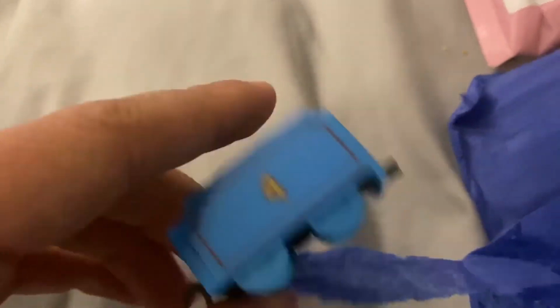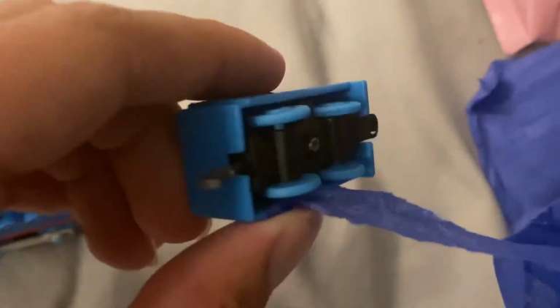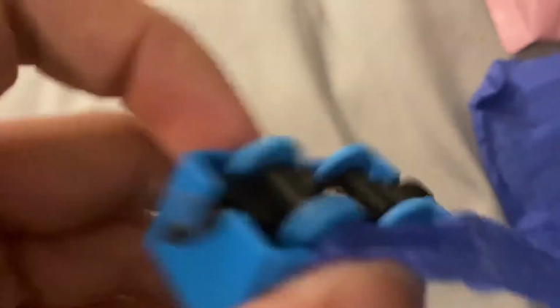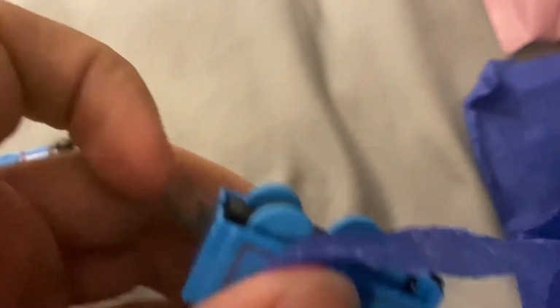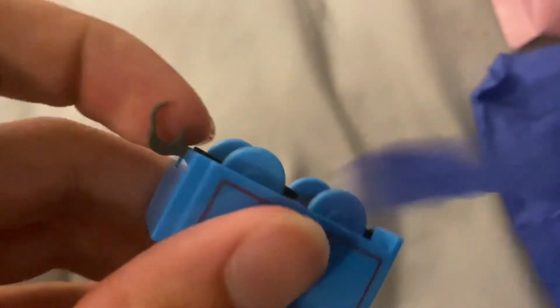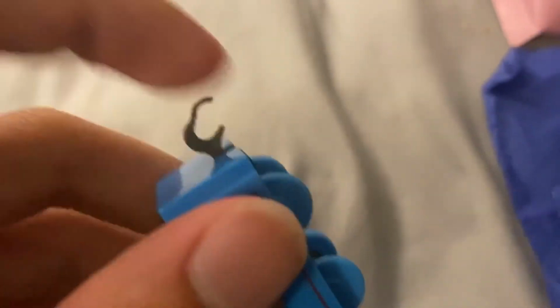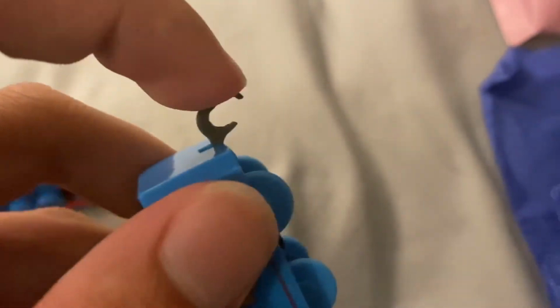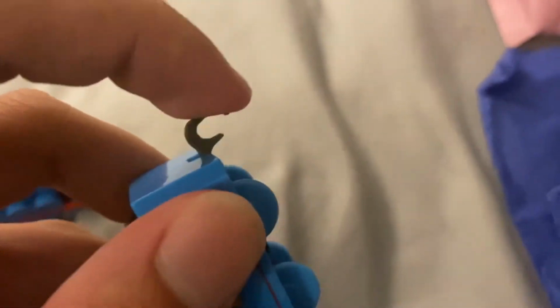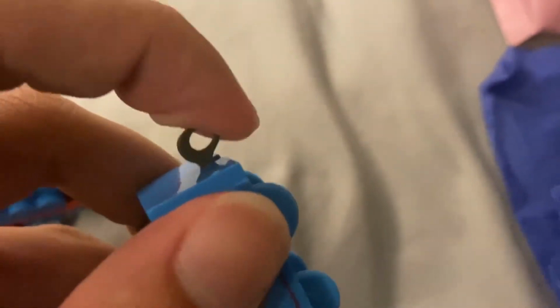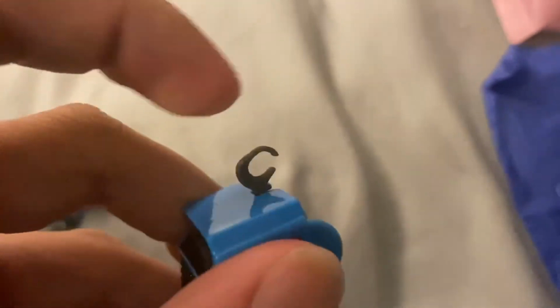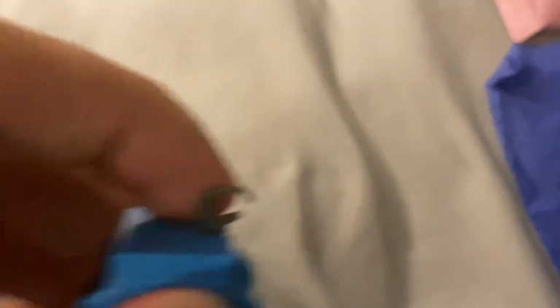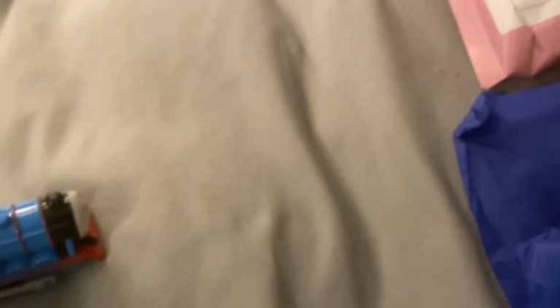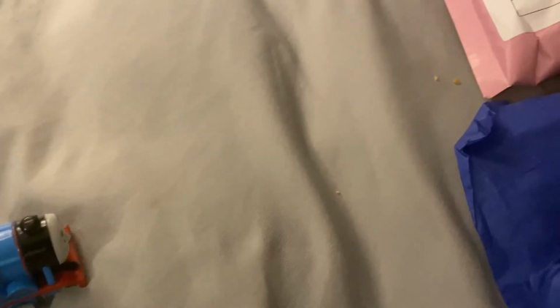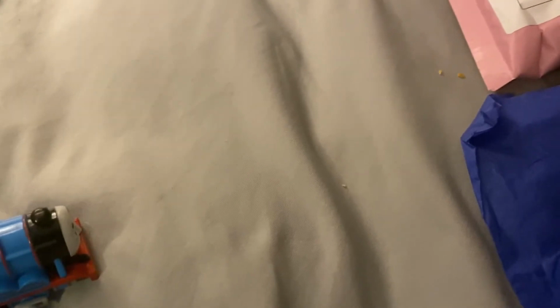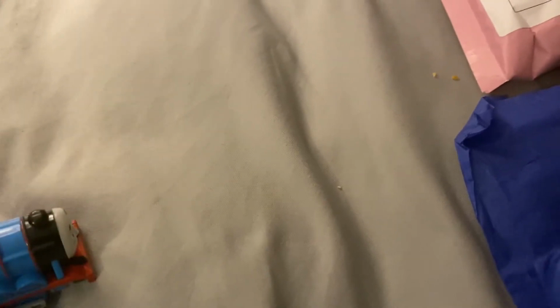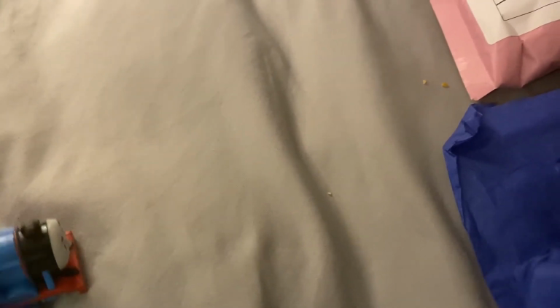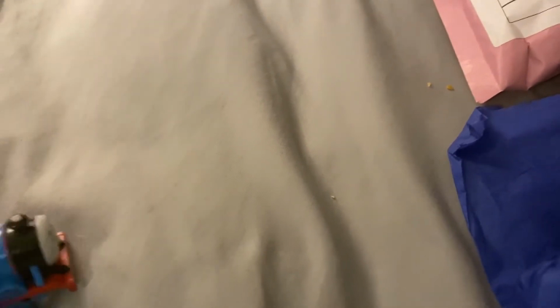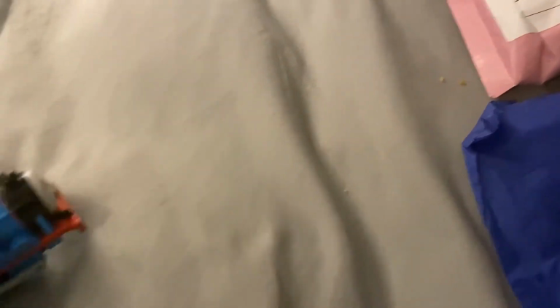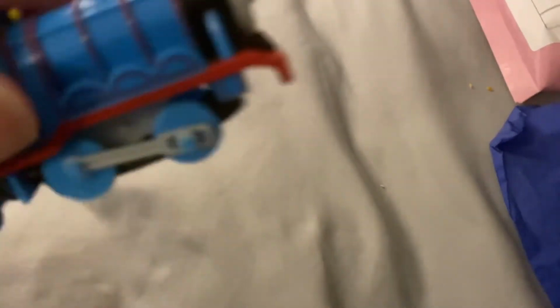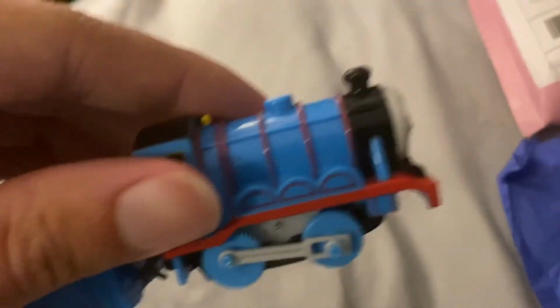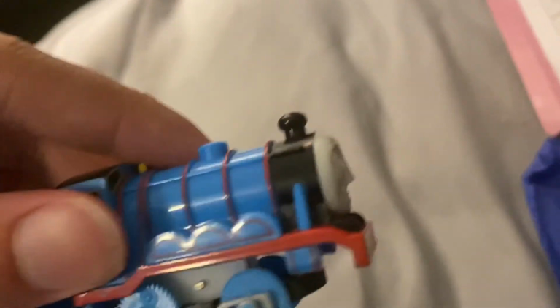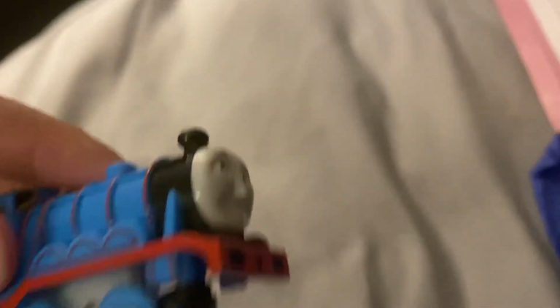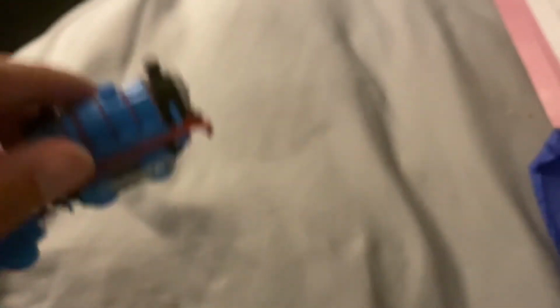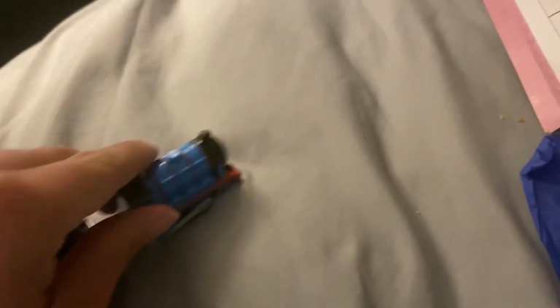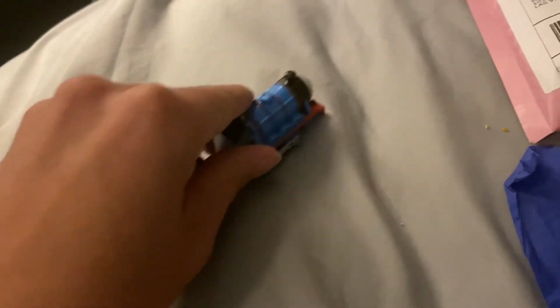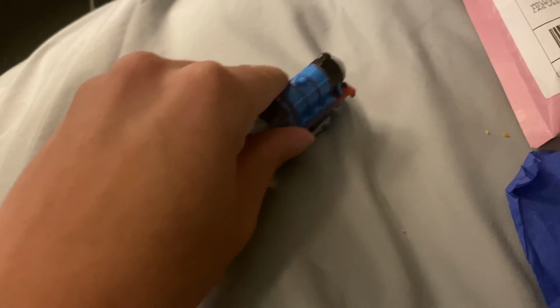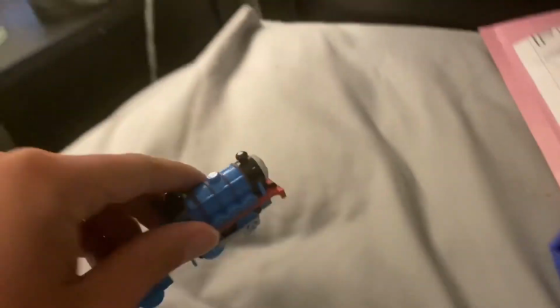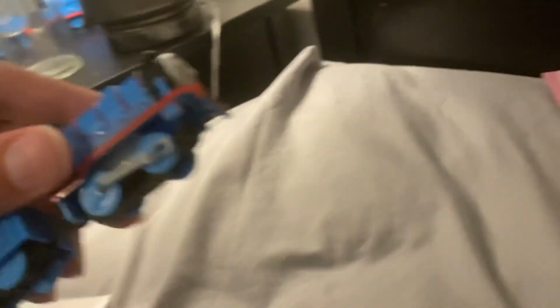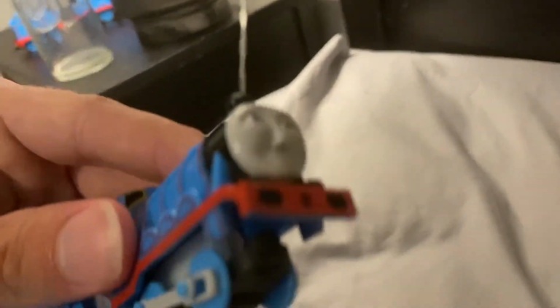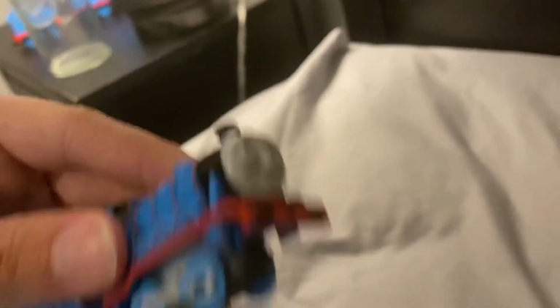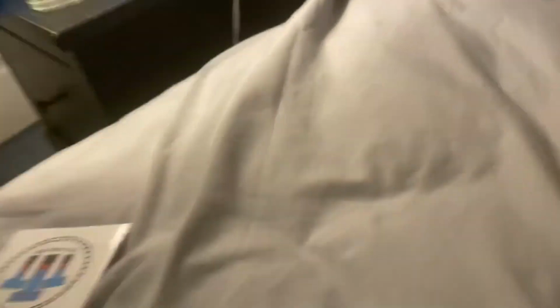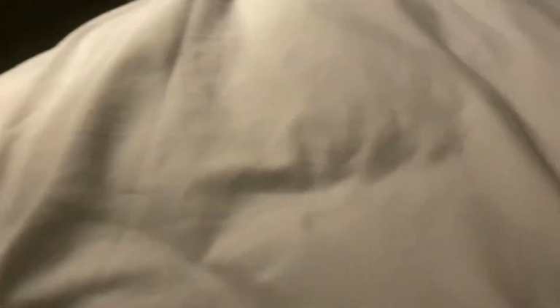Here's his tender. There's couplings. Okay, so here is a Capsule Play Rail Gordon. Thanks for watching this video, and goodbye. Bye.